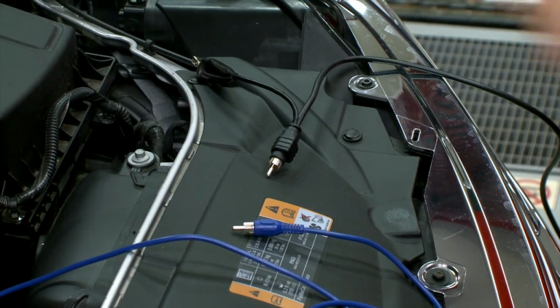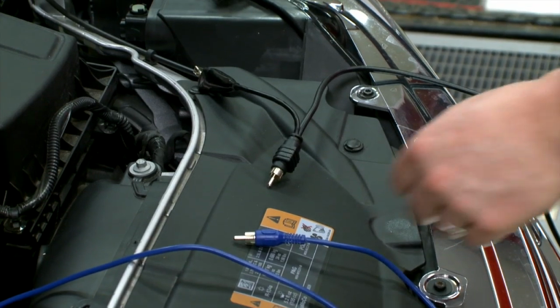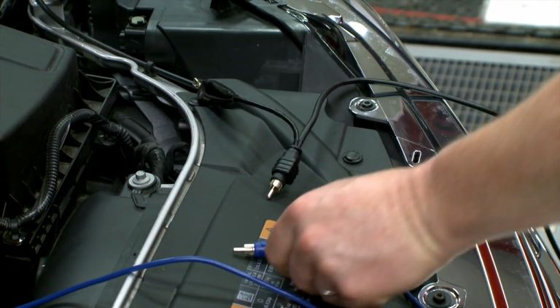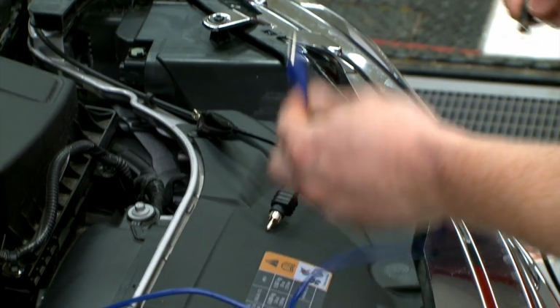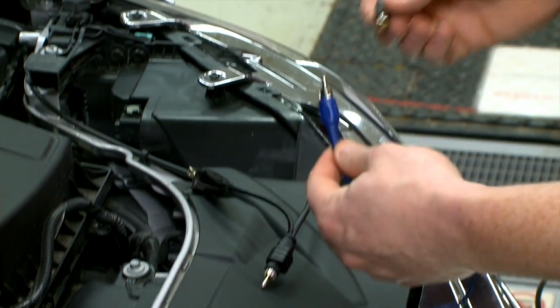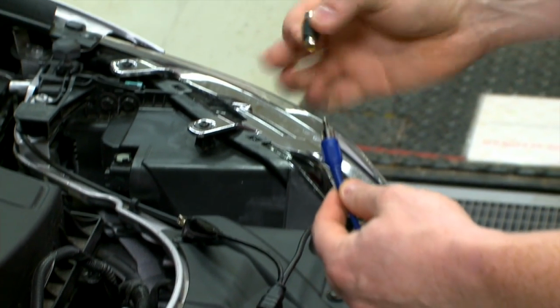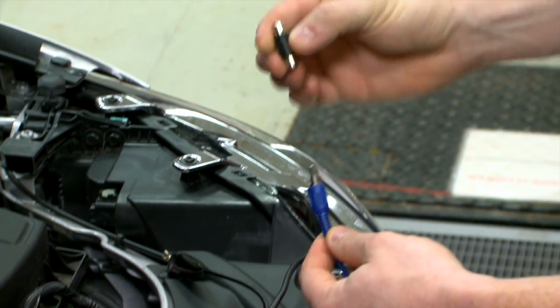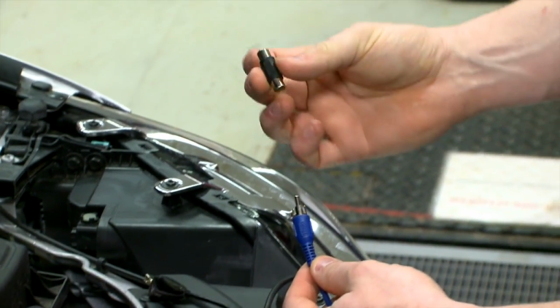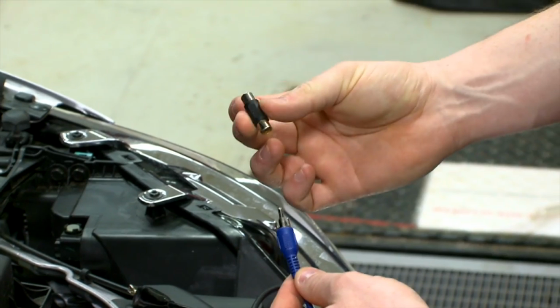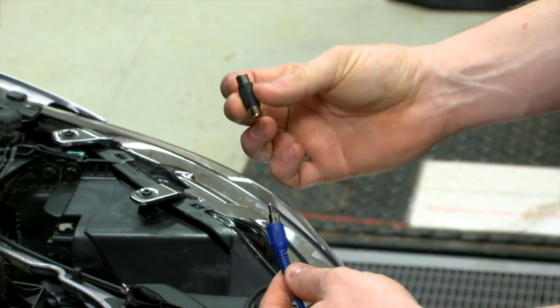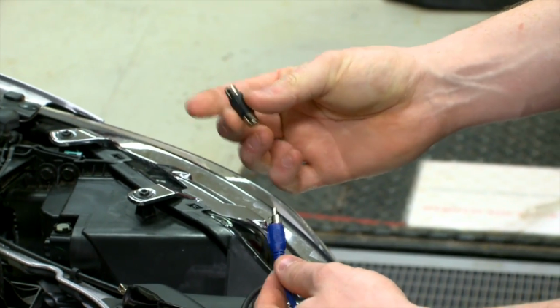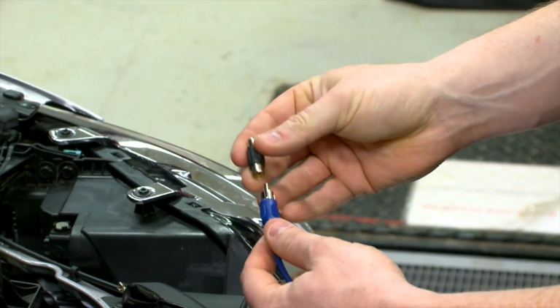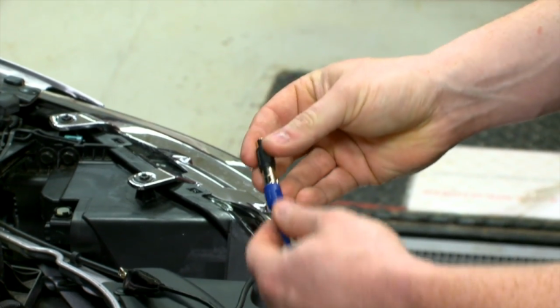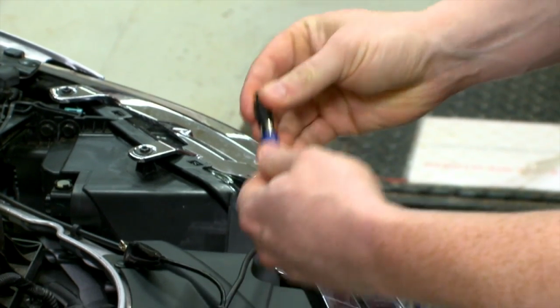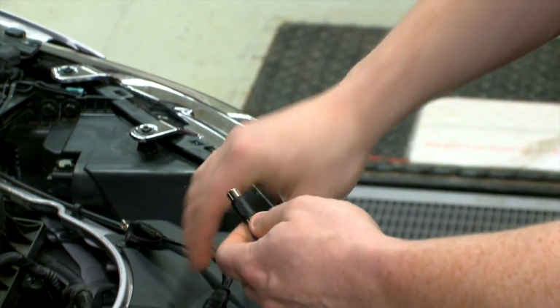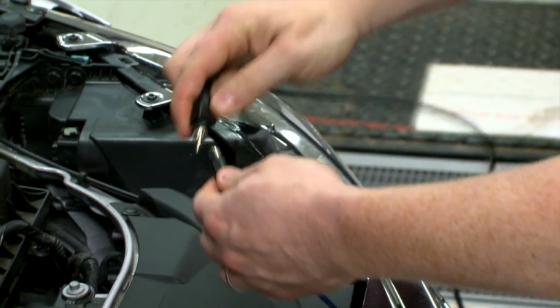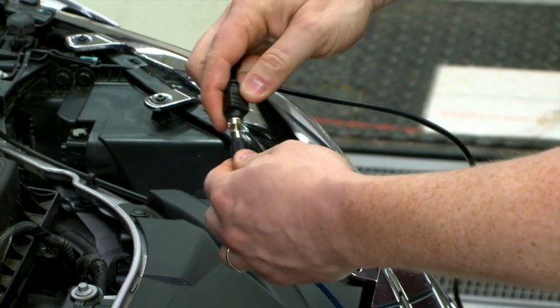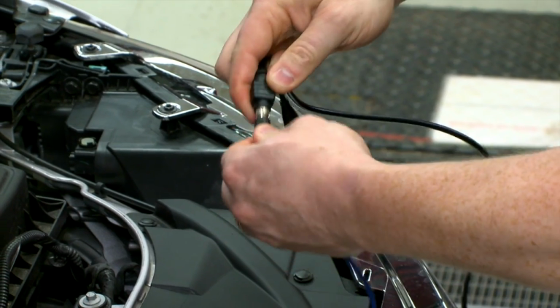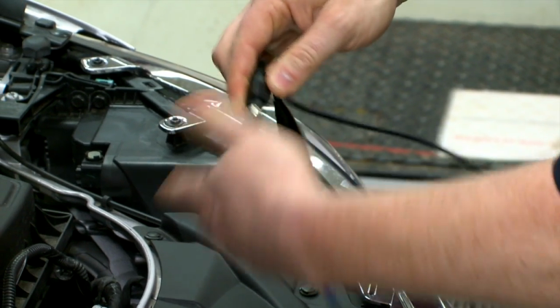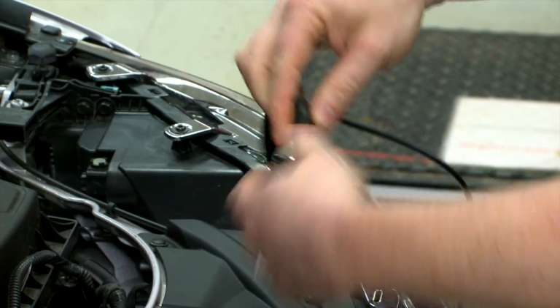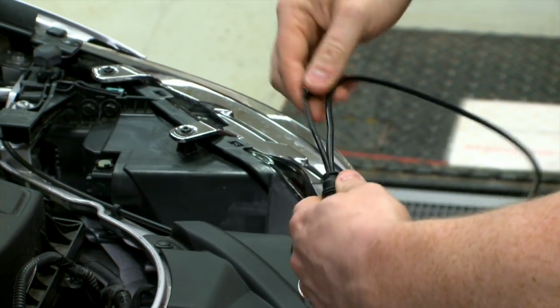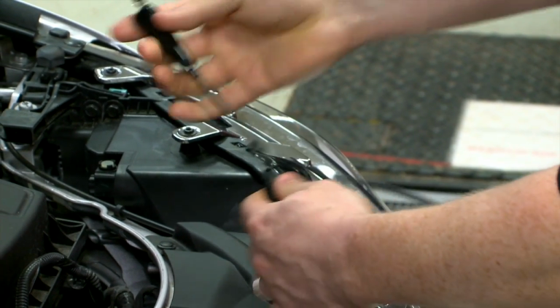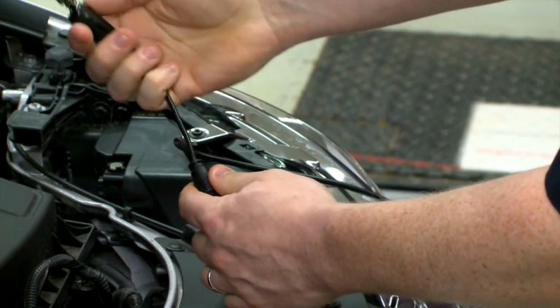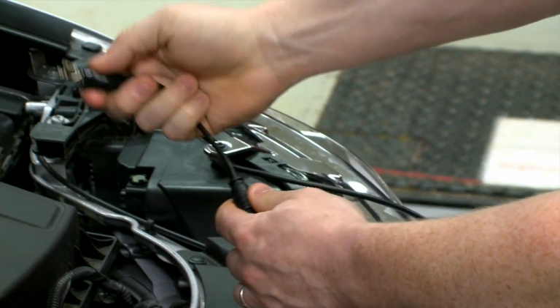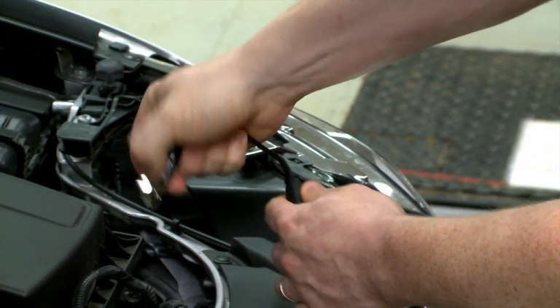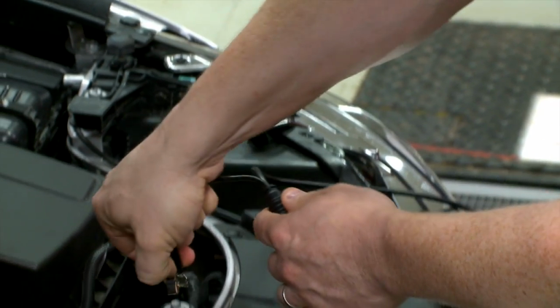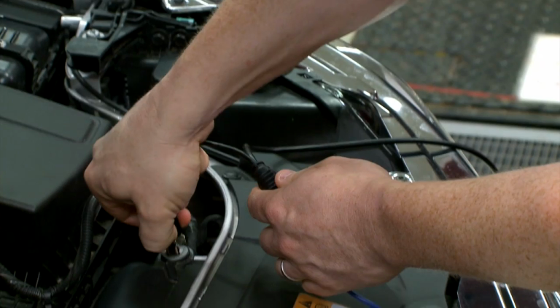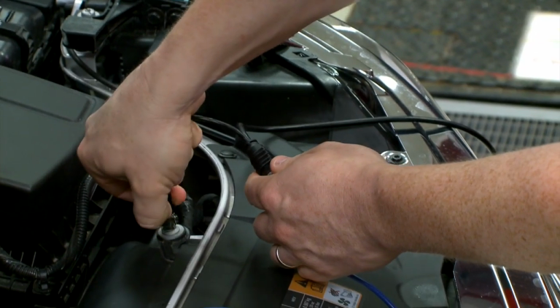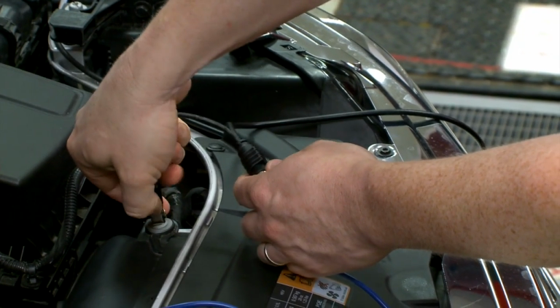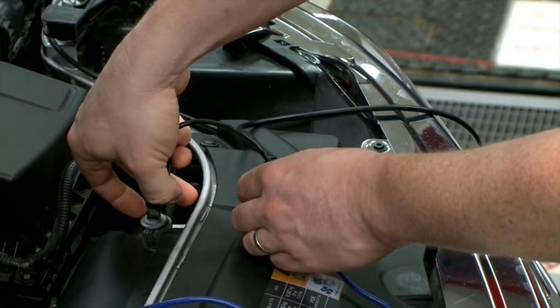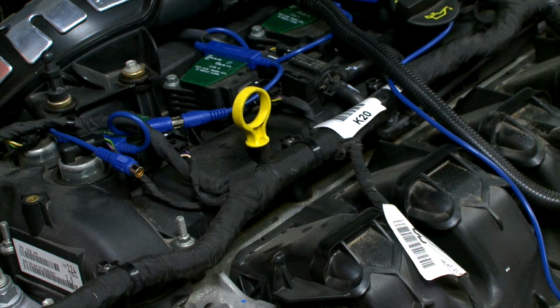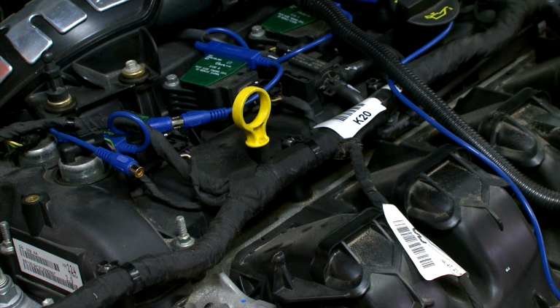Depending on how you have it set up, you may also need to use a dual female-to-female RCA-to-RCA adapter. You can just plug those two together. And then we need to ground it, so we're going to ground it right here.